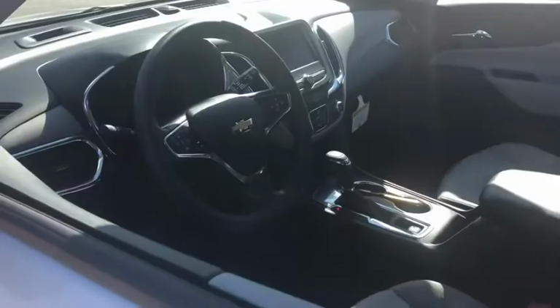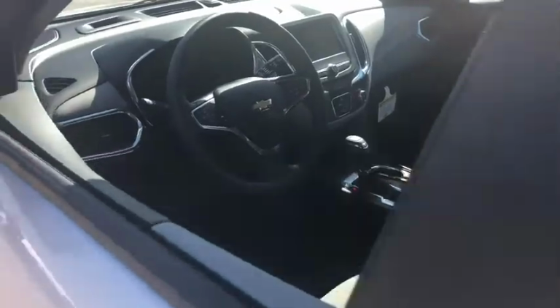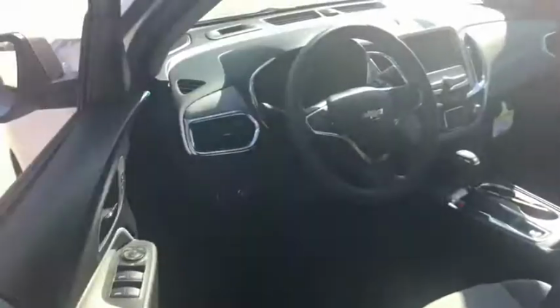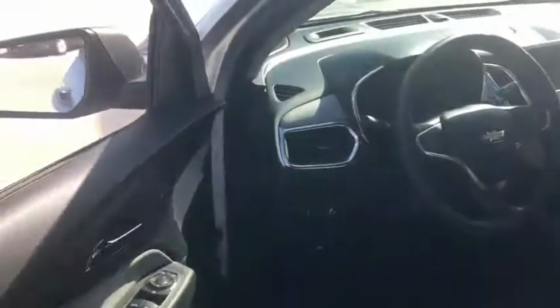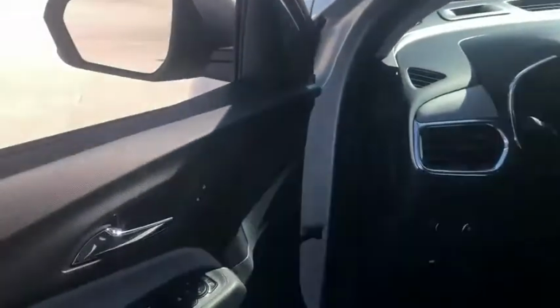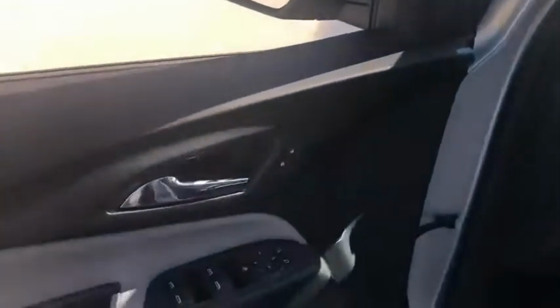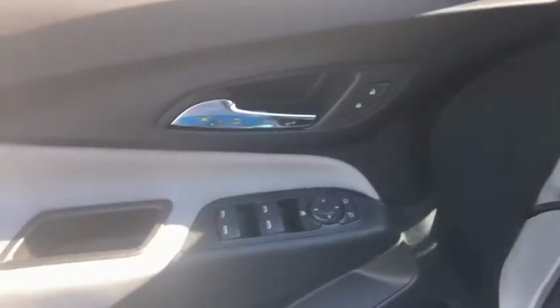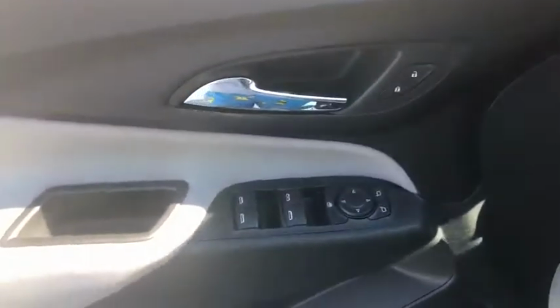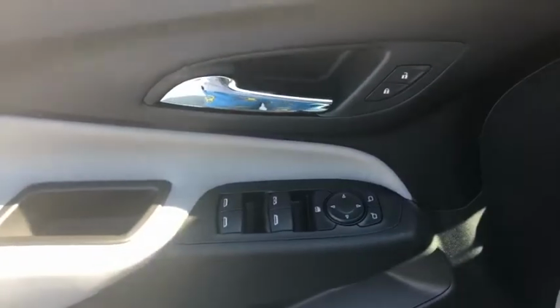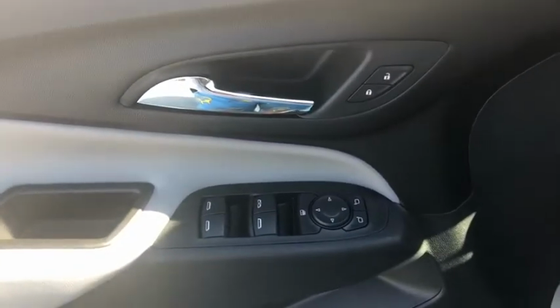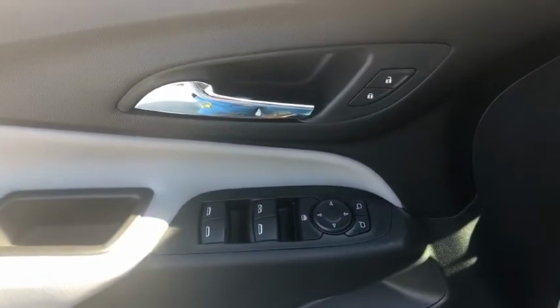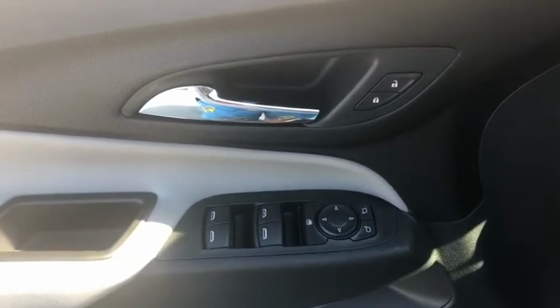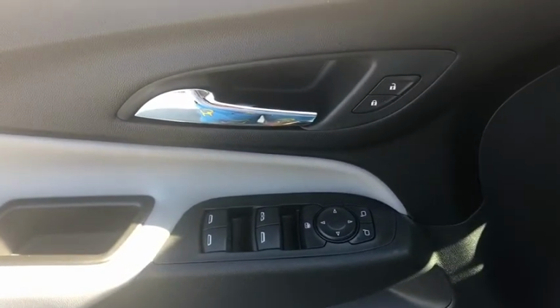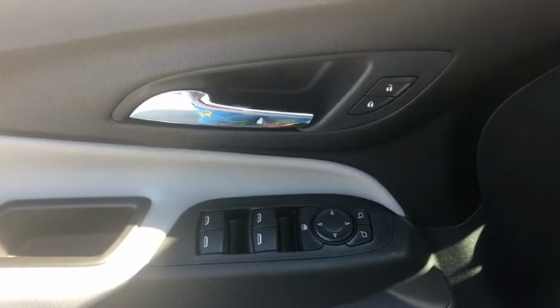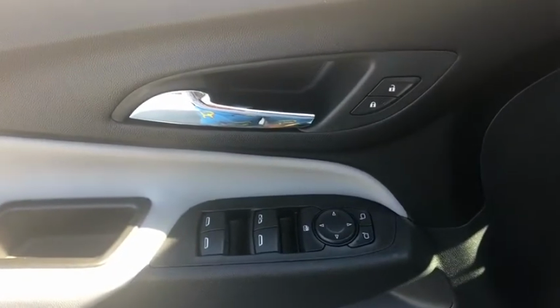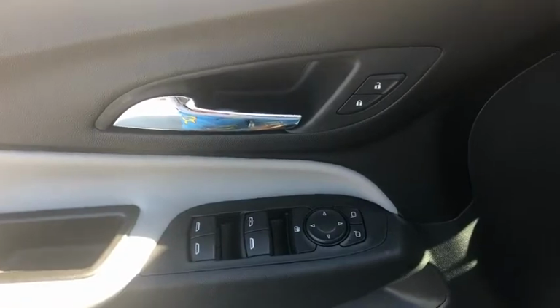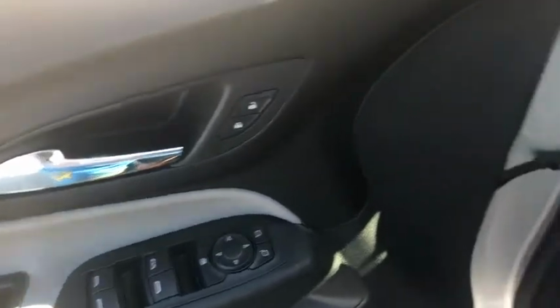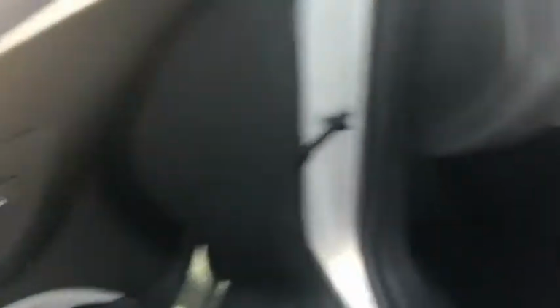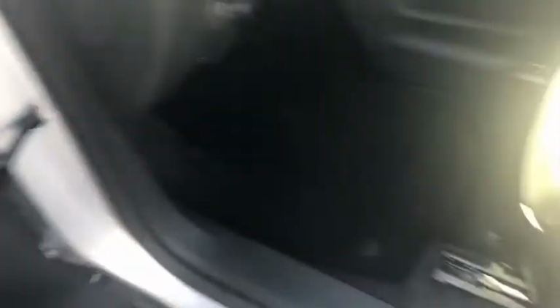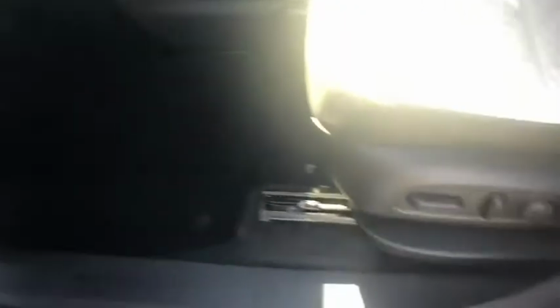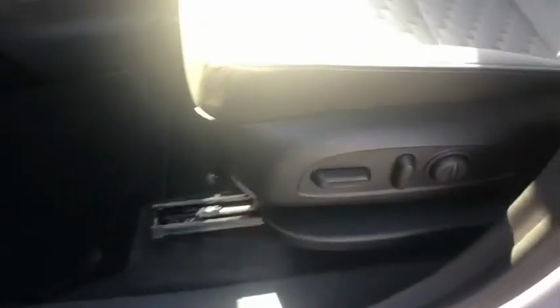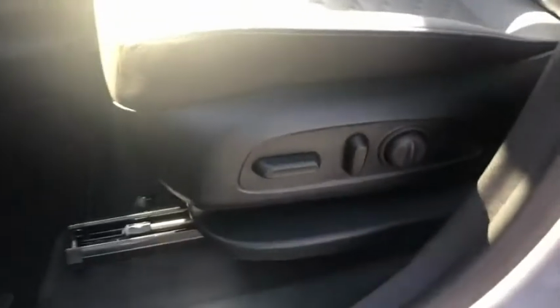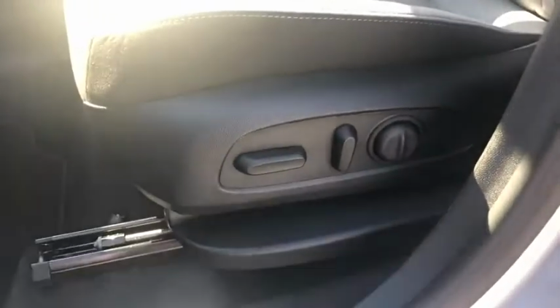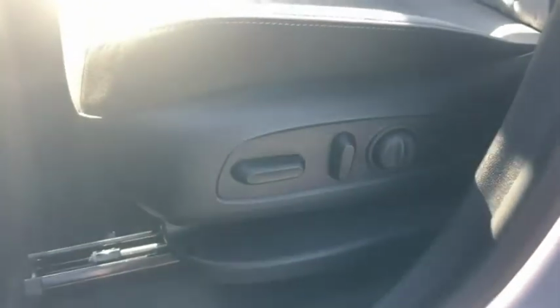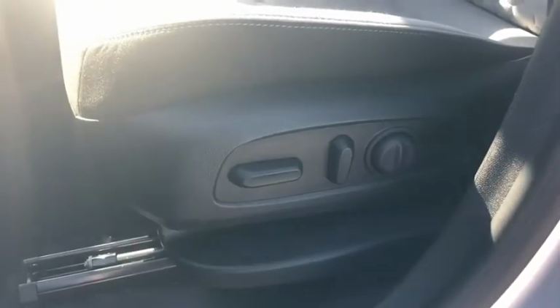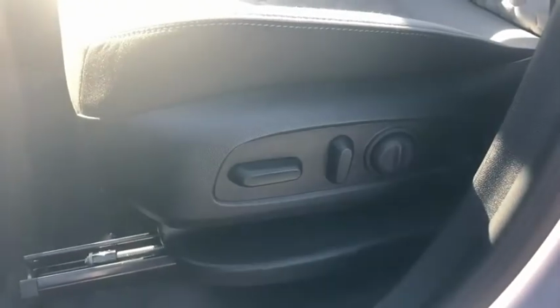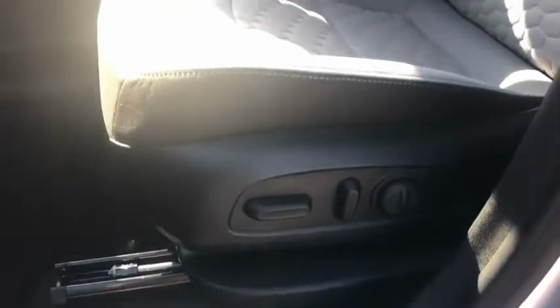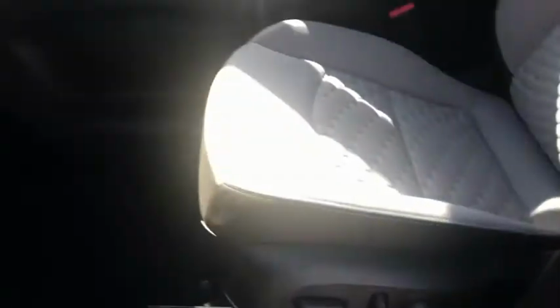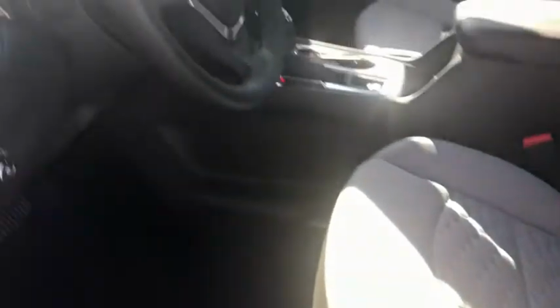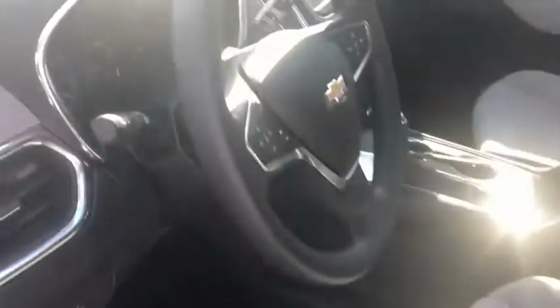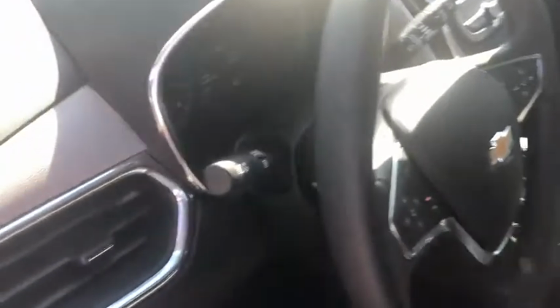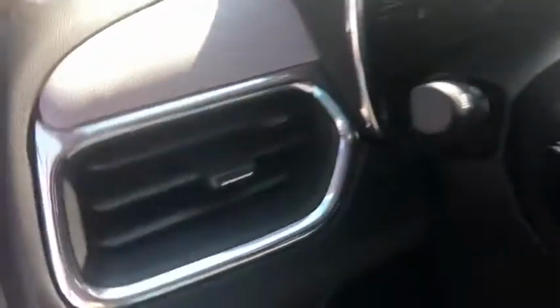Rear window defroster, power windows, overhead console, brake assist, tachometer, remote keyless entry, panic alarm, front bucket seats, rear window wiper, front reading lamp.